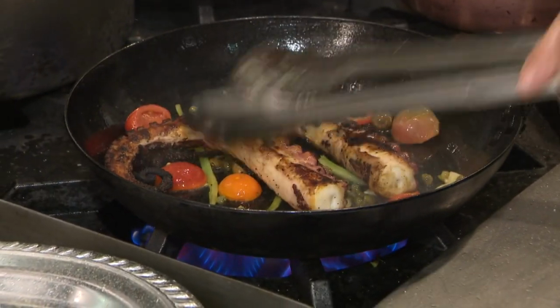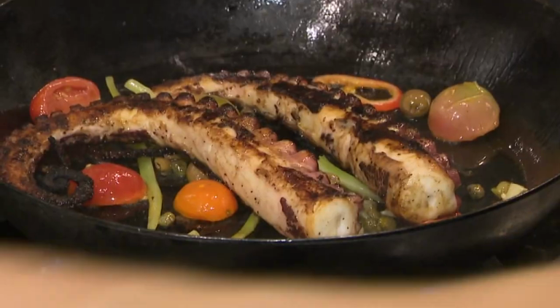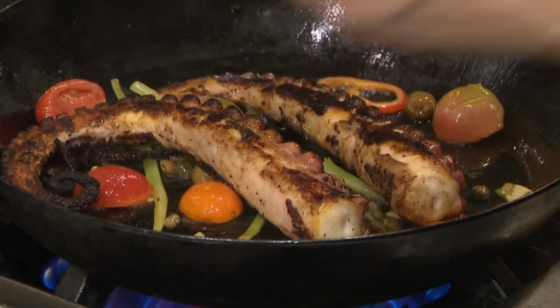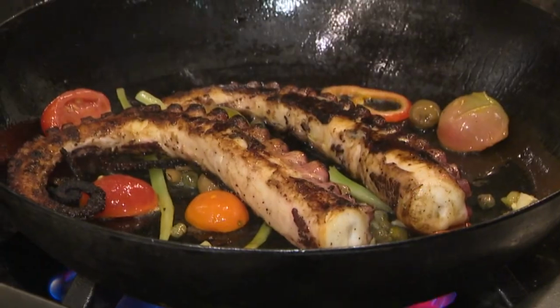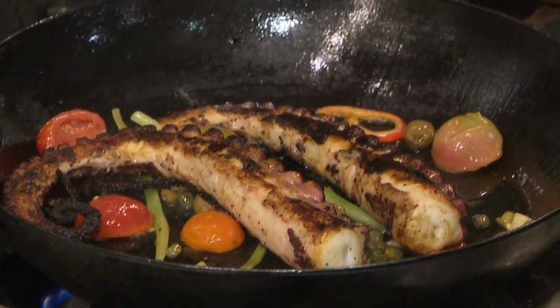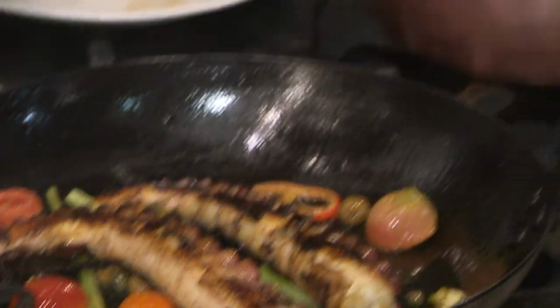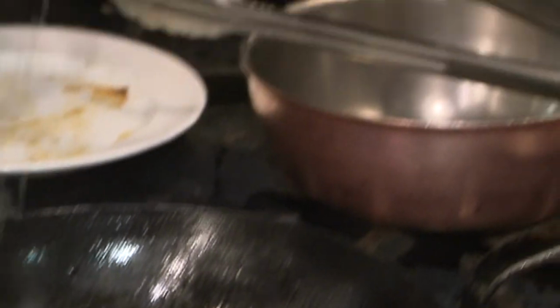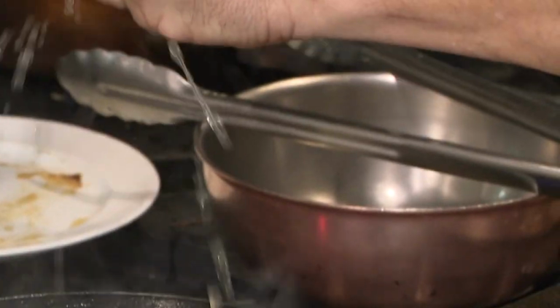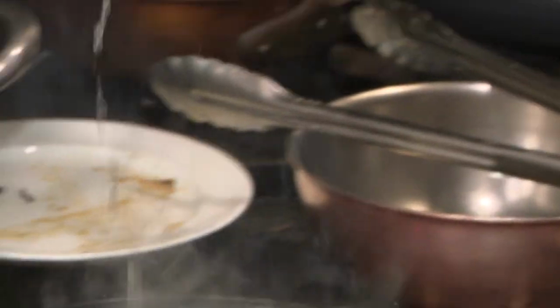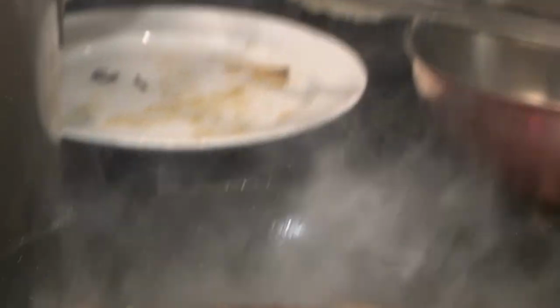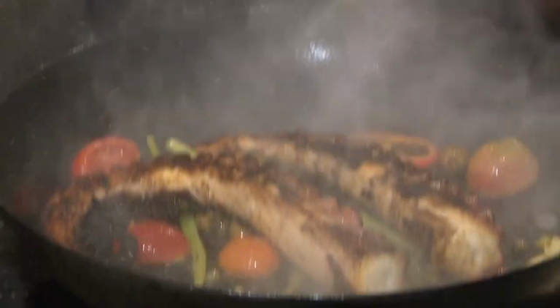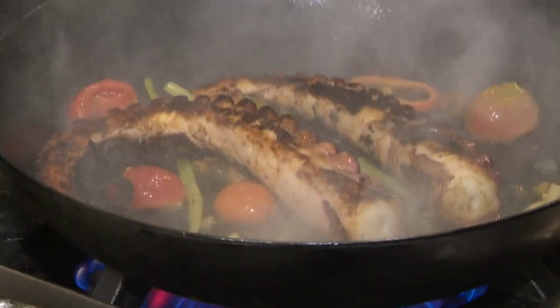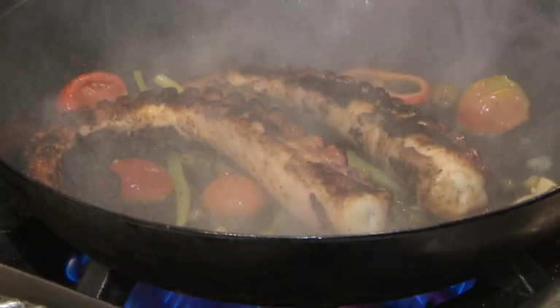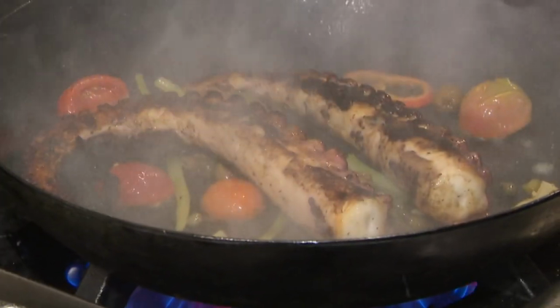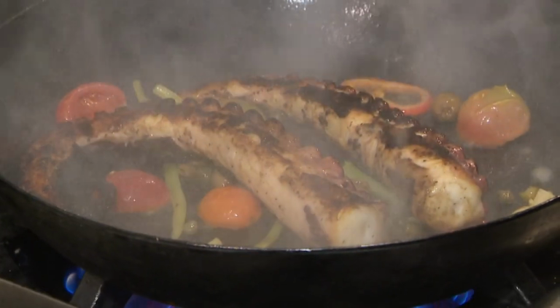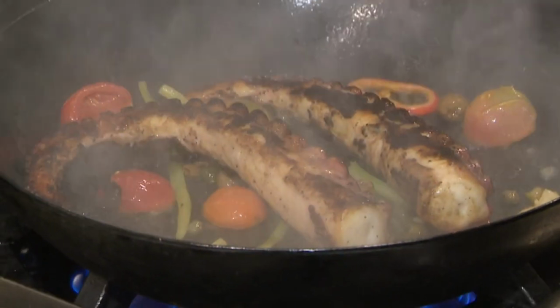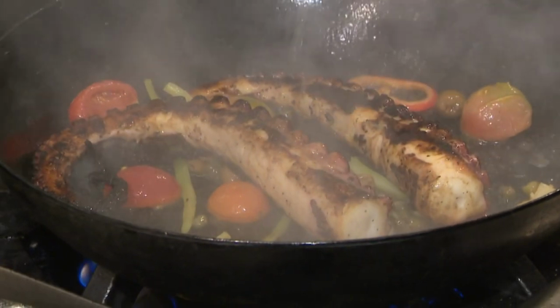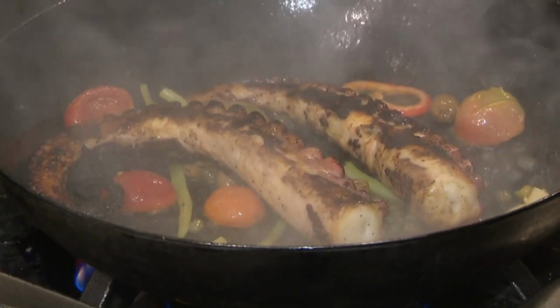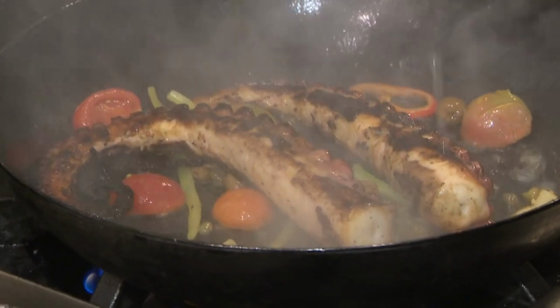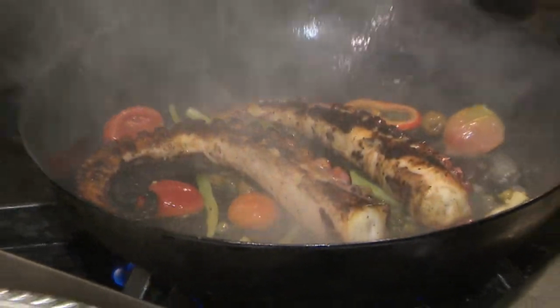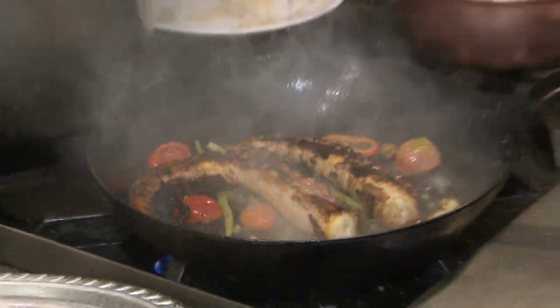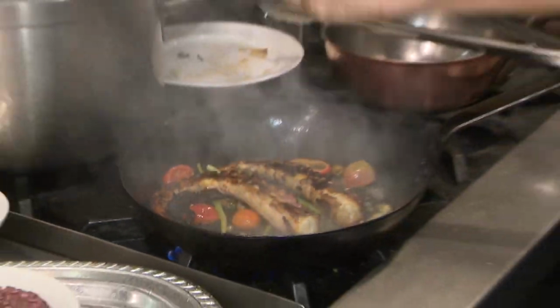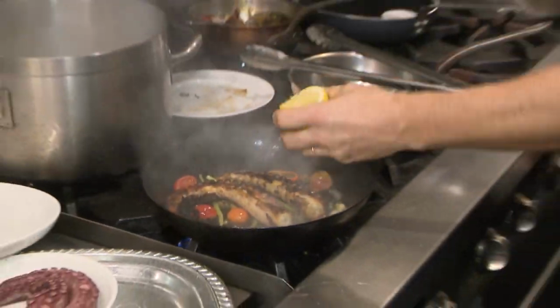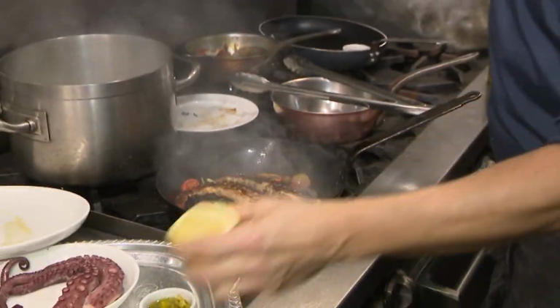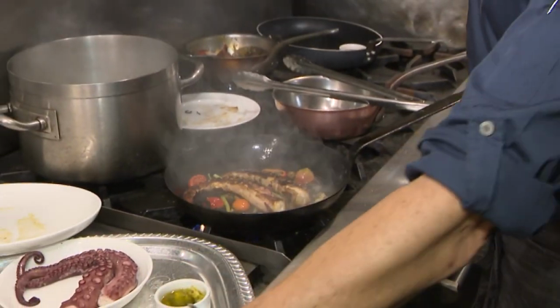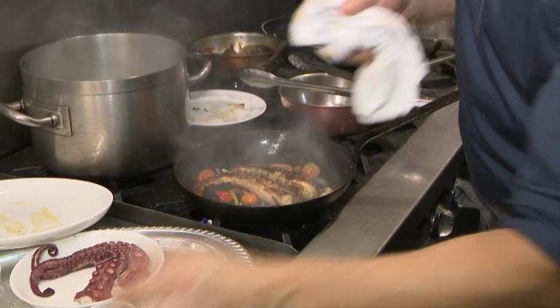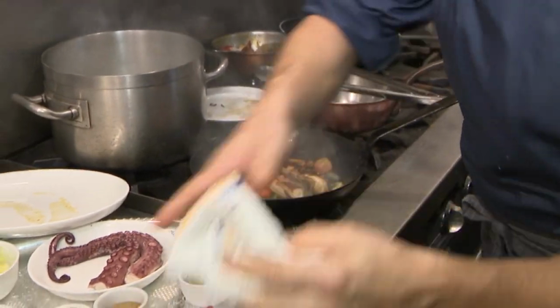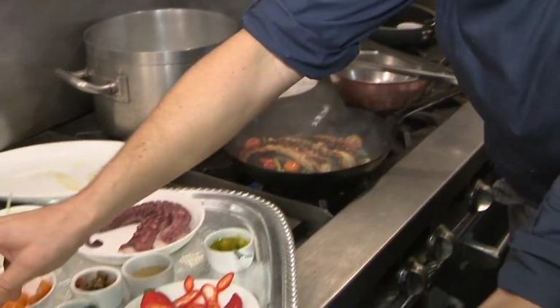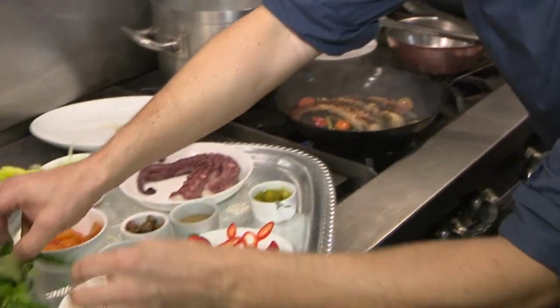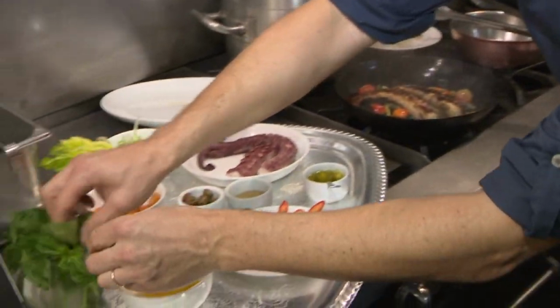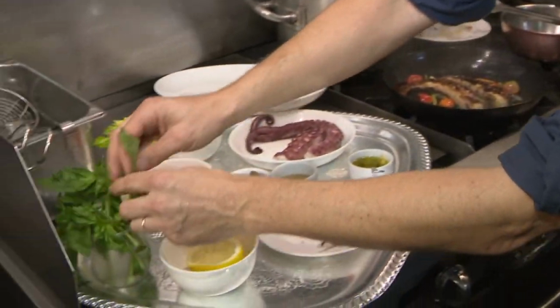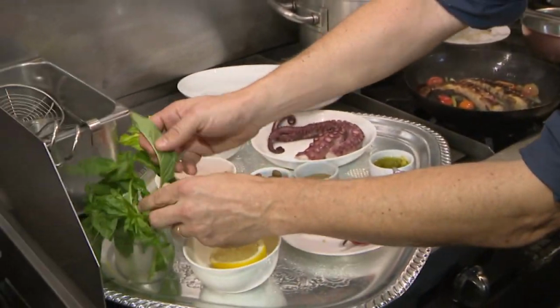A splash of lemon juice, and a little bit of basil to finish.